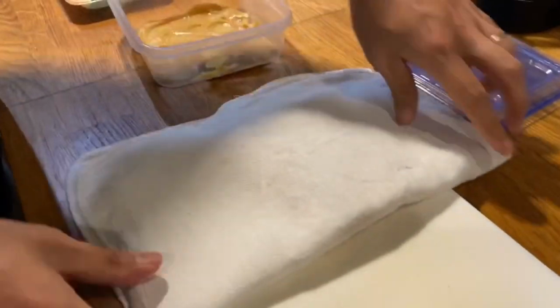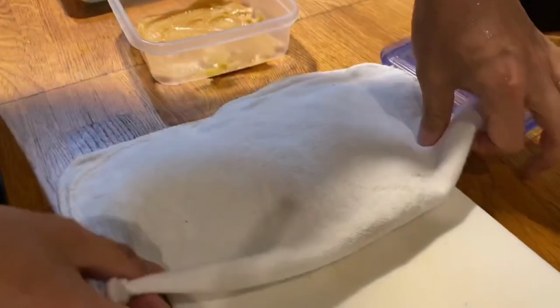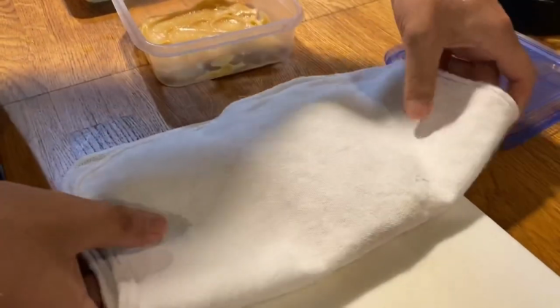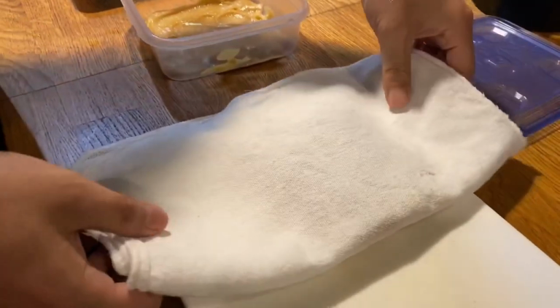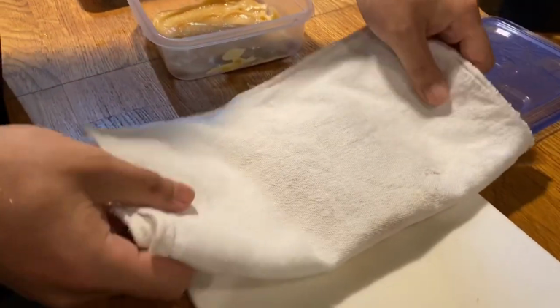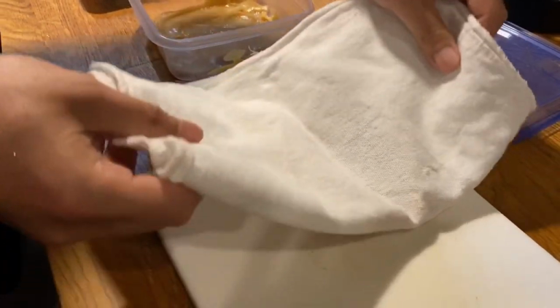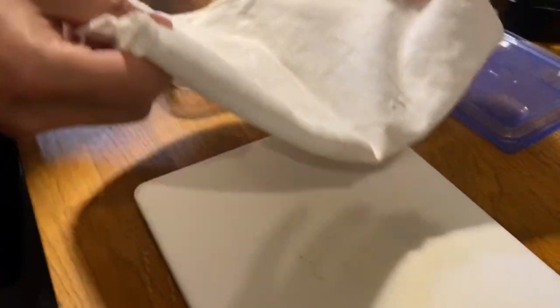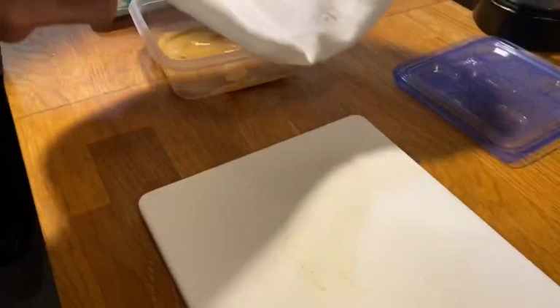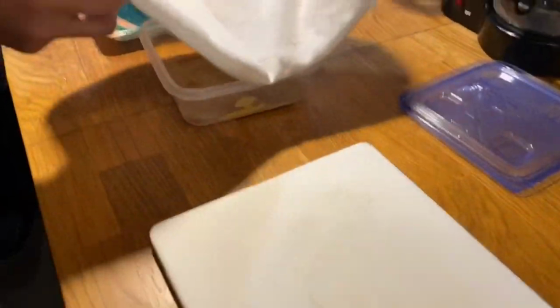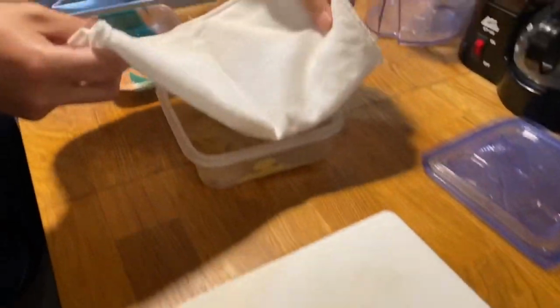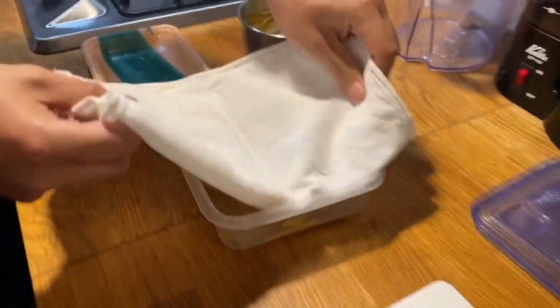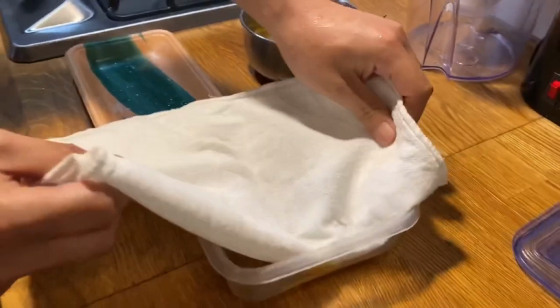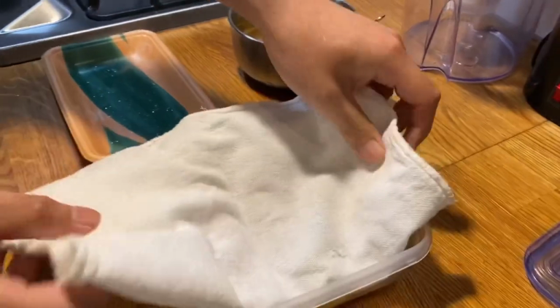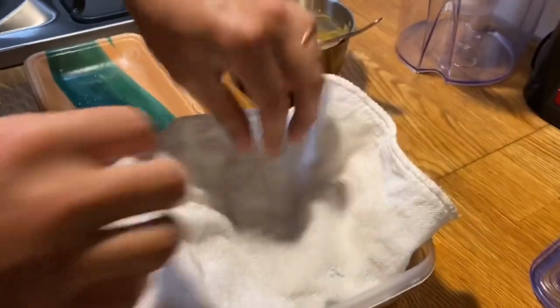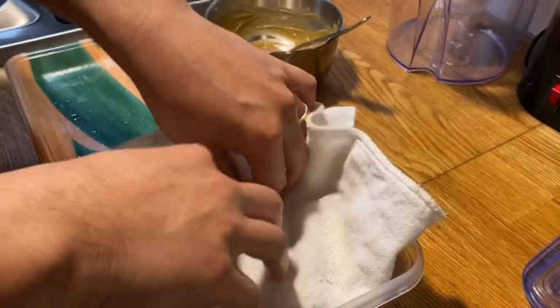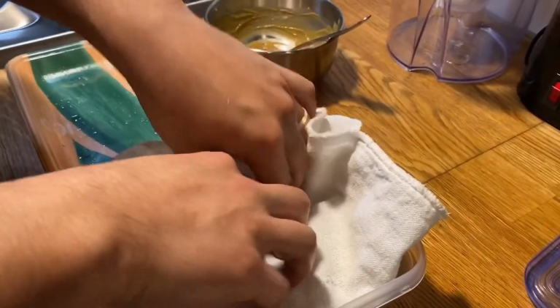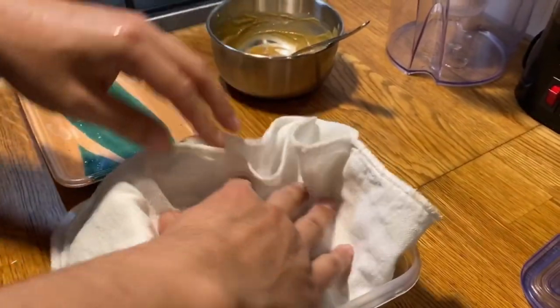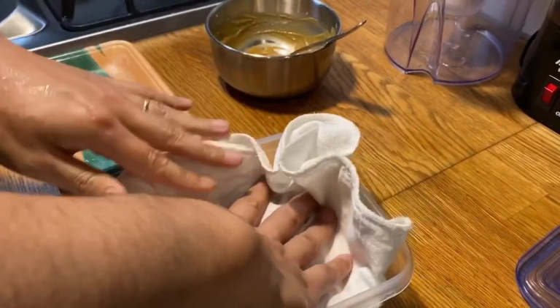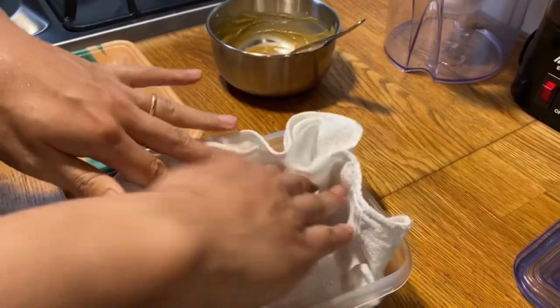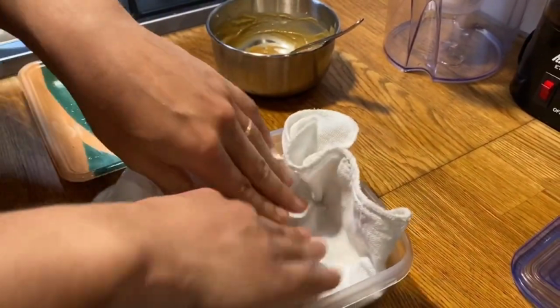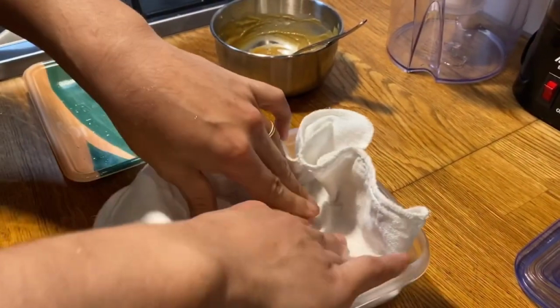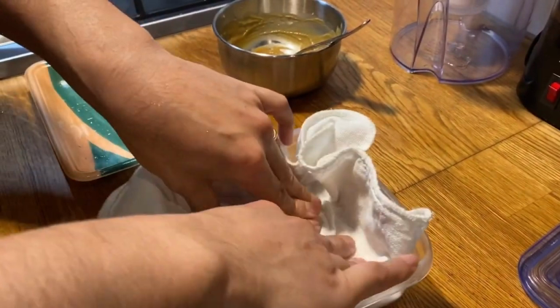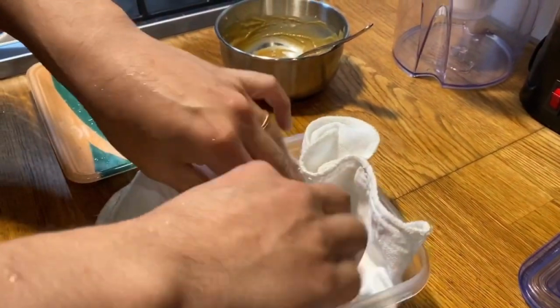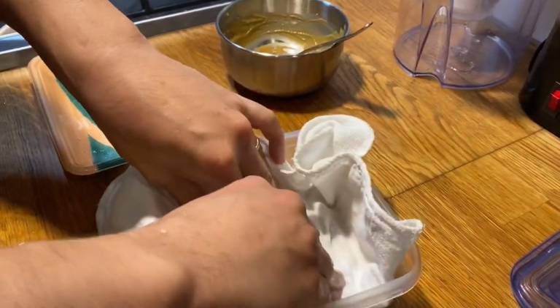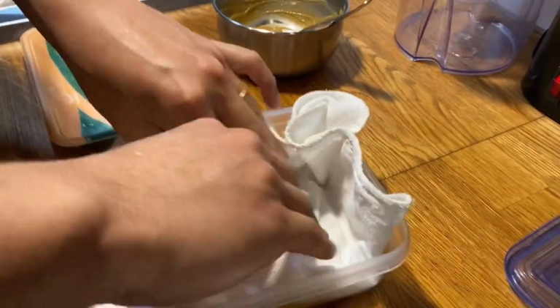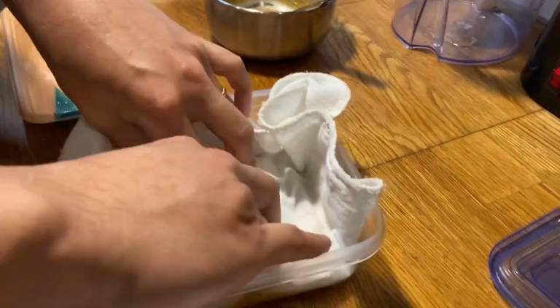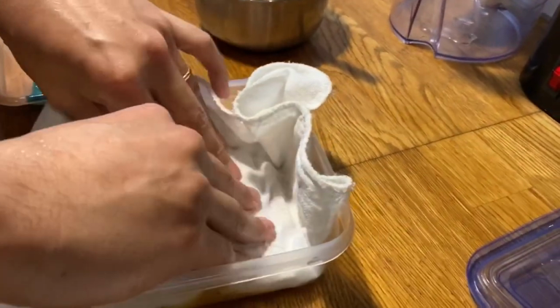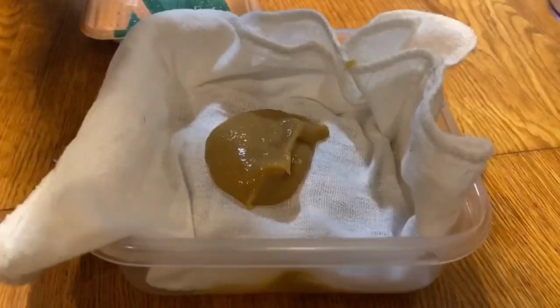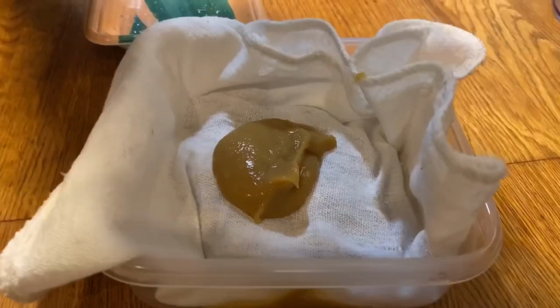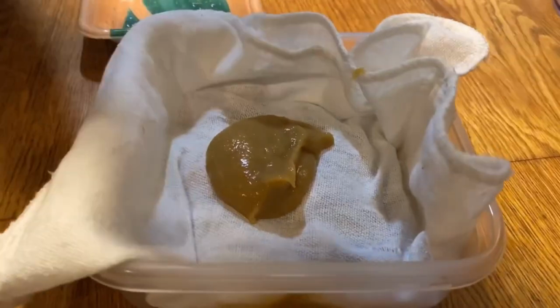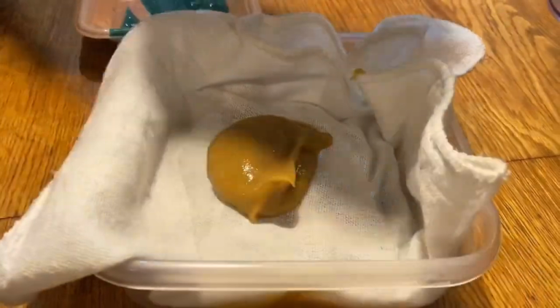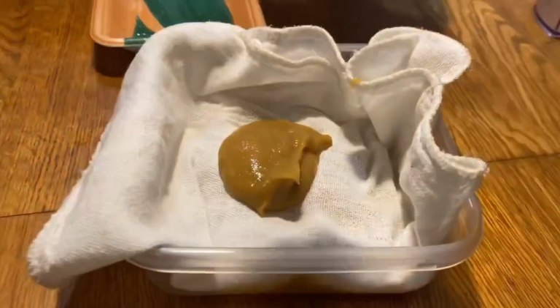You know, I wish I had a smaller cloth. But this works. No need to be too picky.